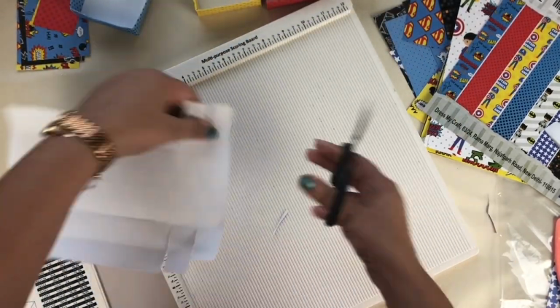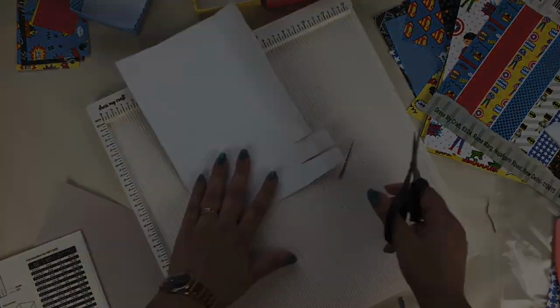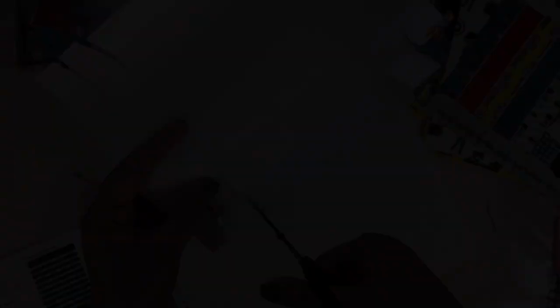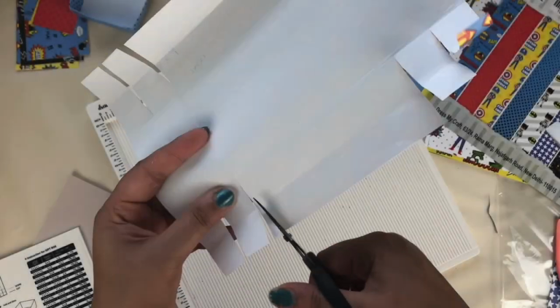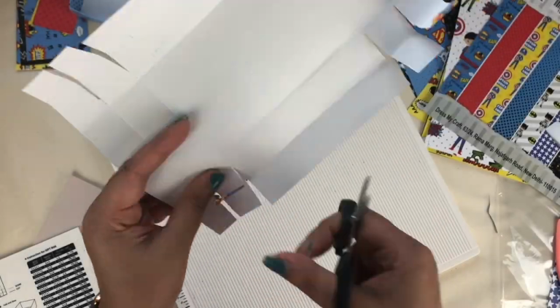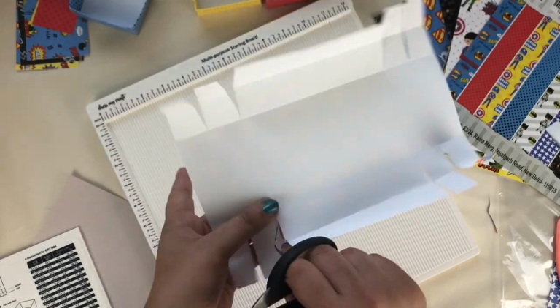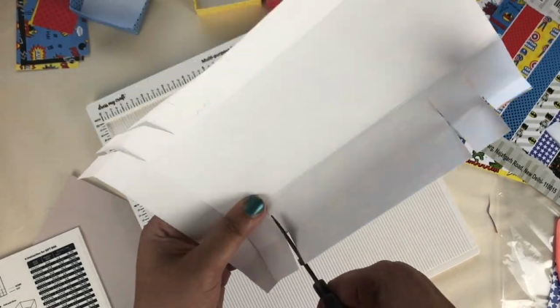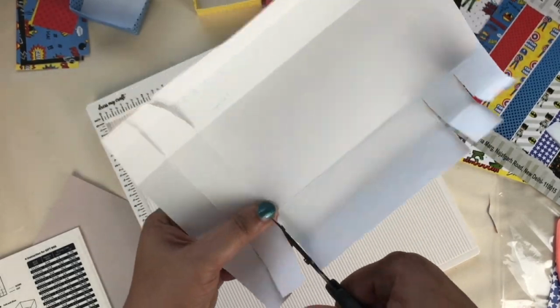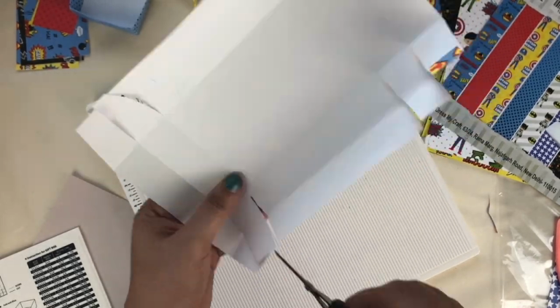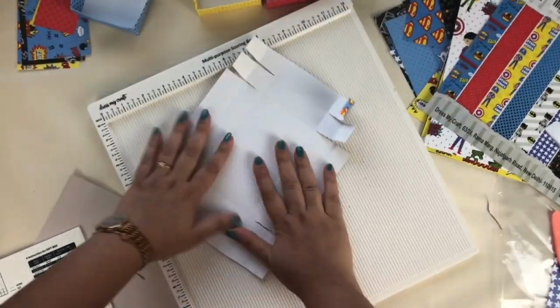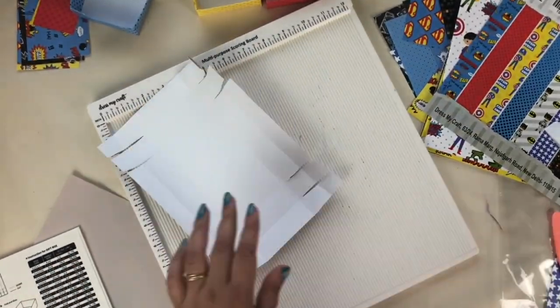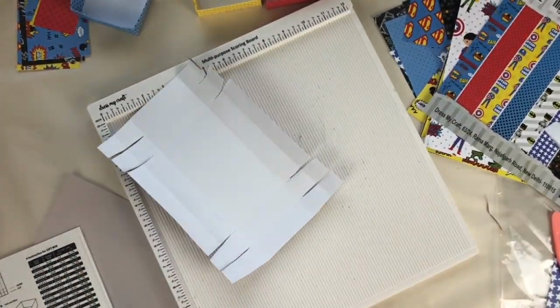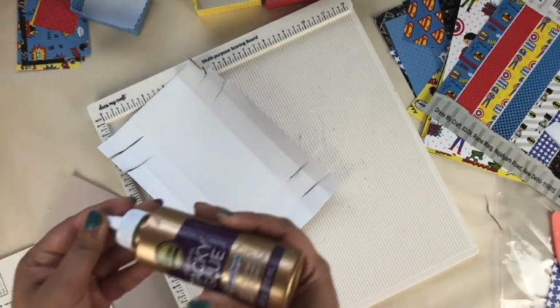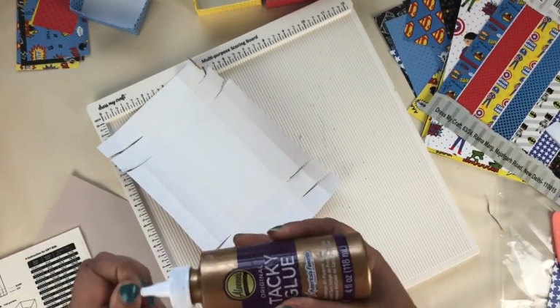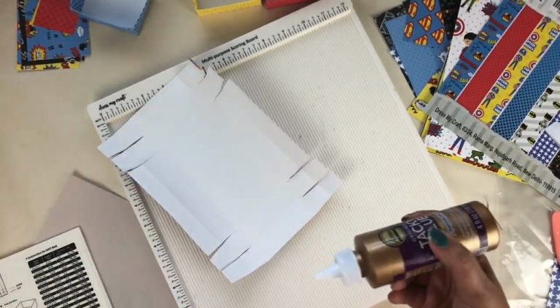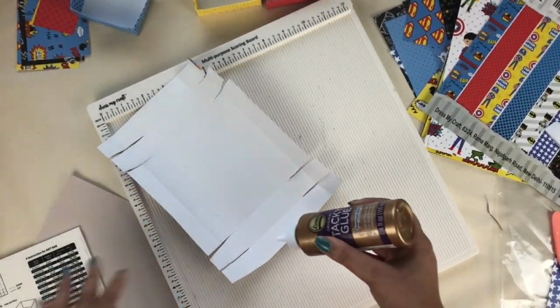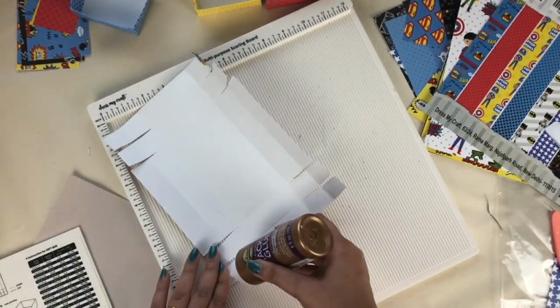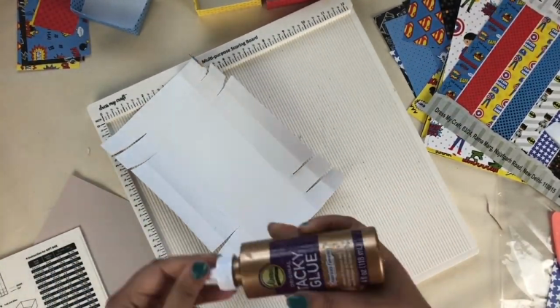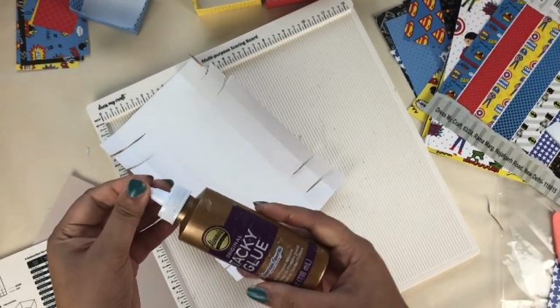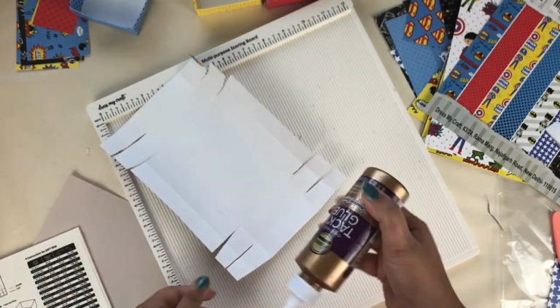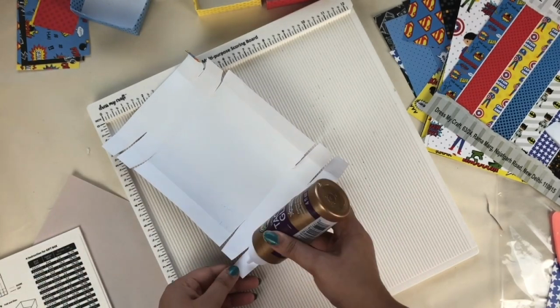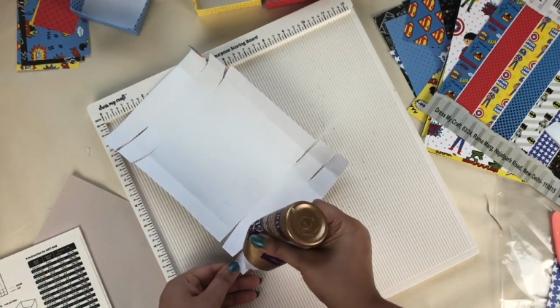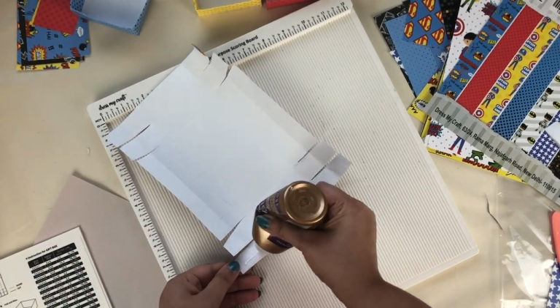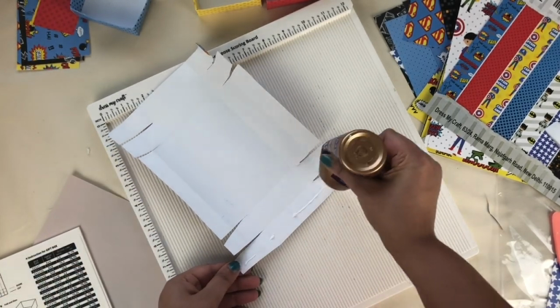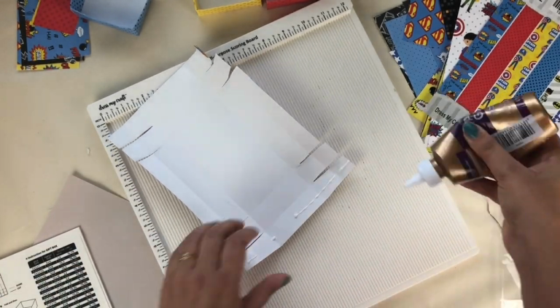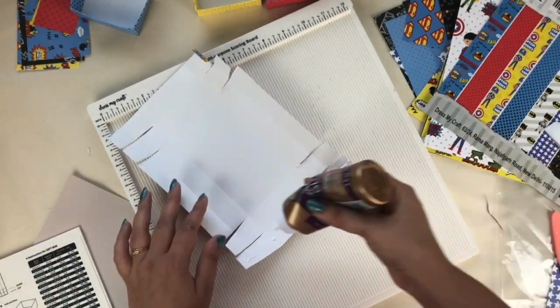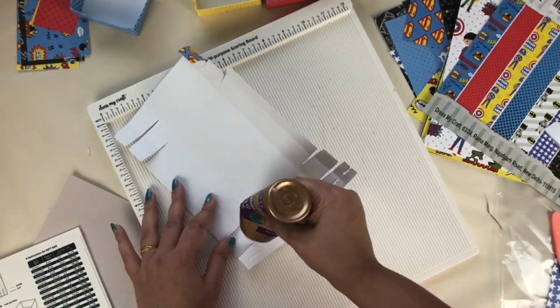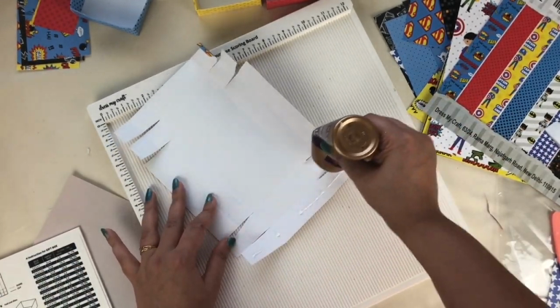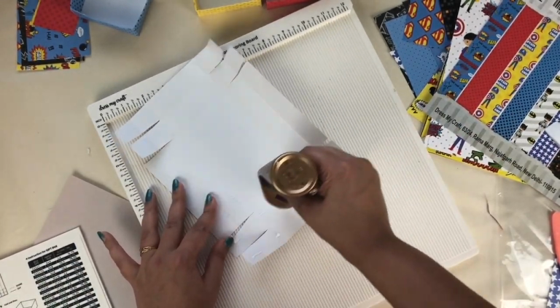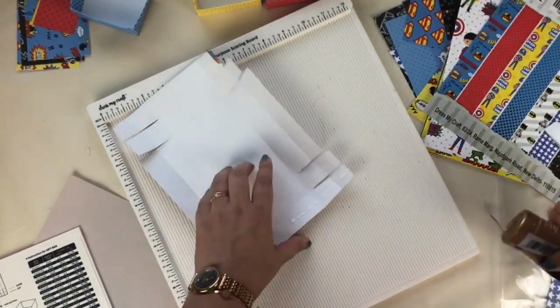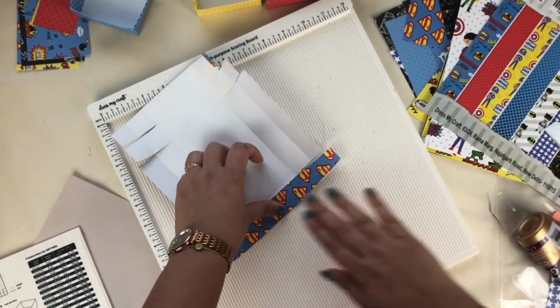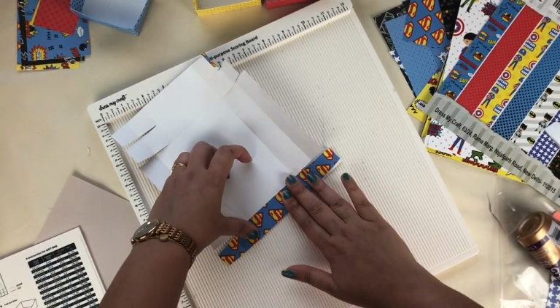After that I am going to use tacky glue to stick the edges of this box. You just have to follow the video because it's very easy to make a box. You can also make your own shadow box with the help of these boxes.